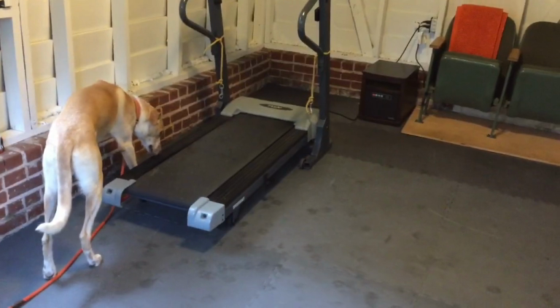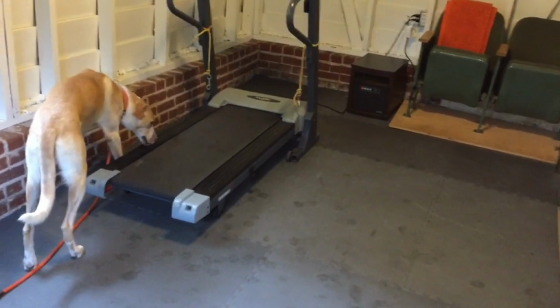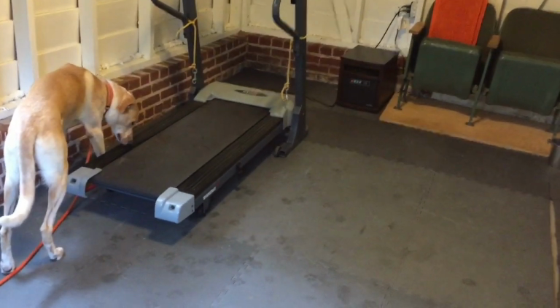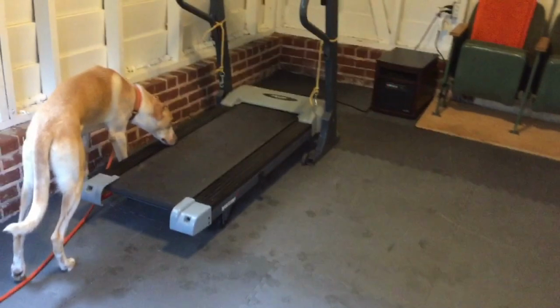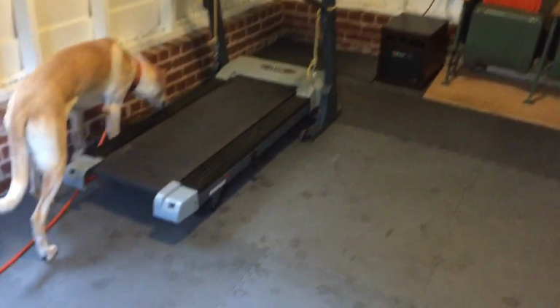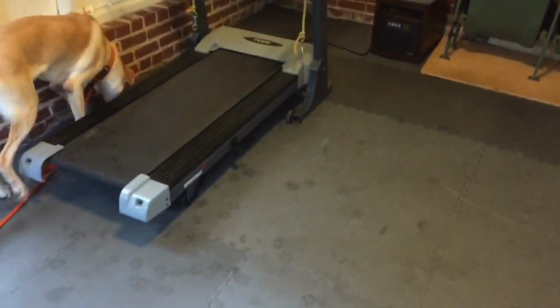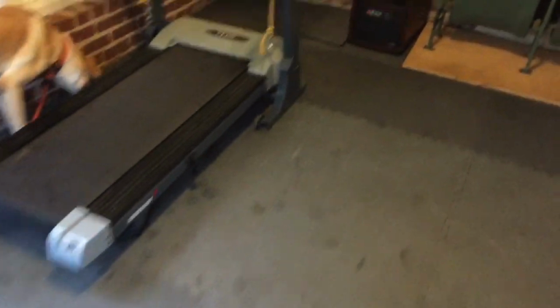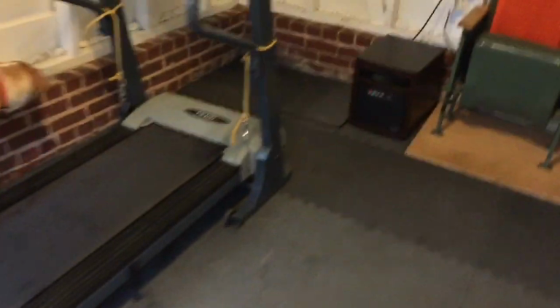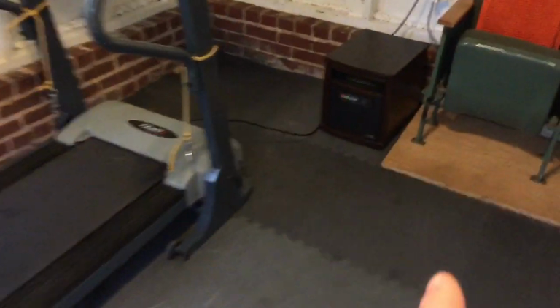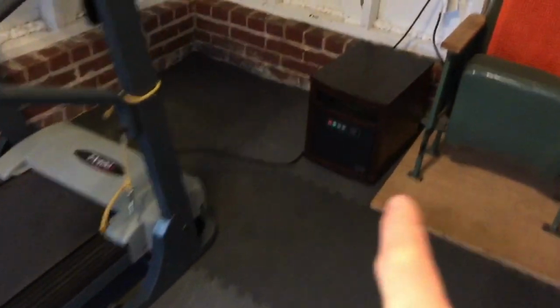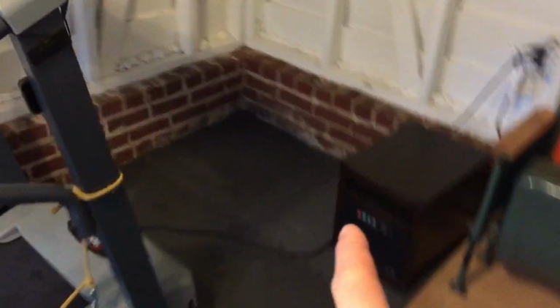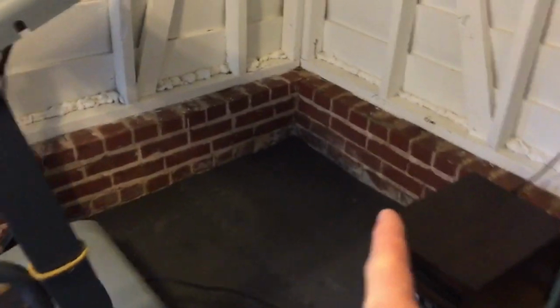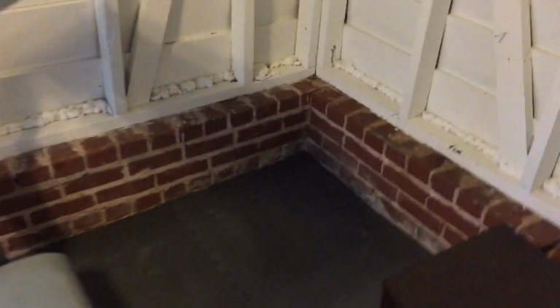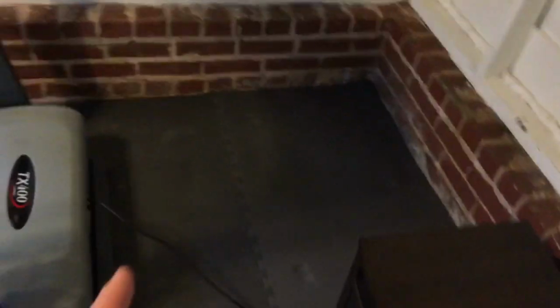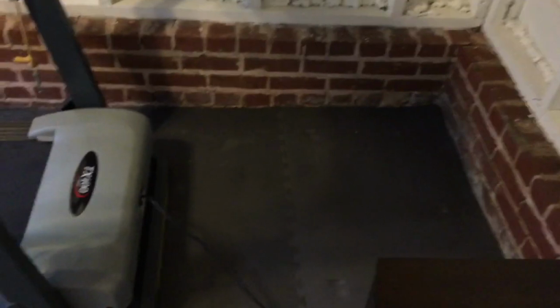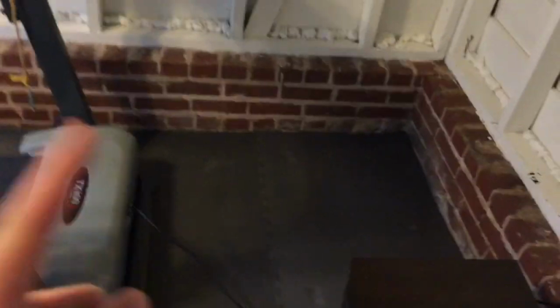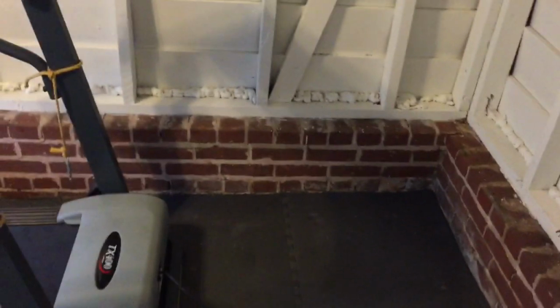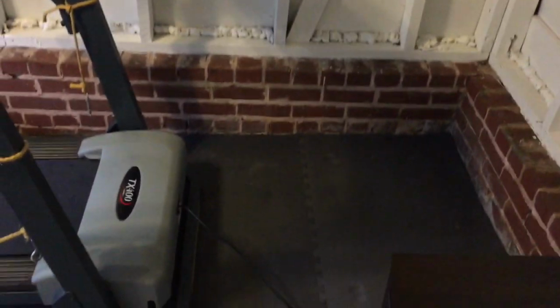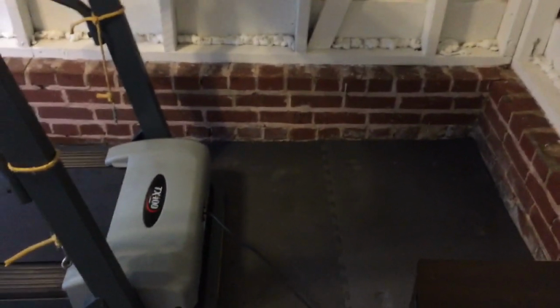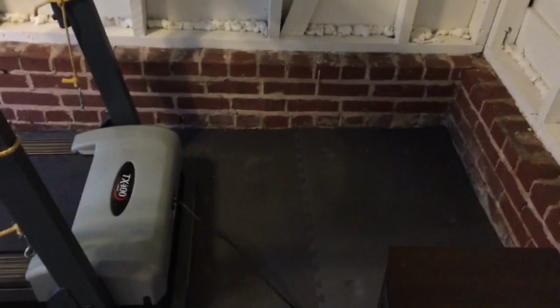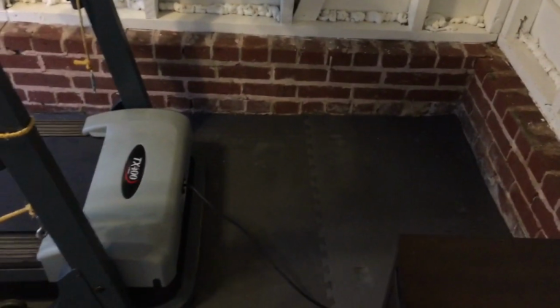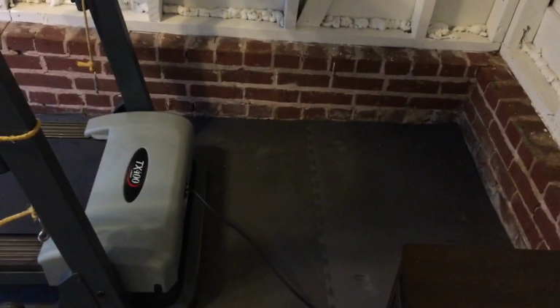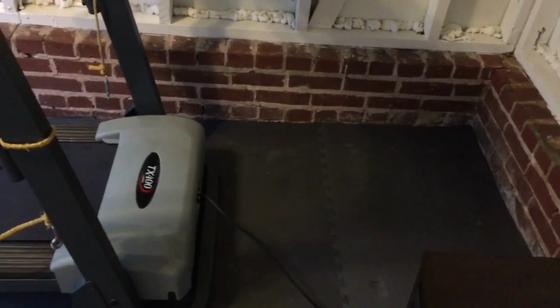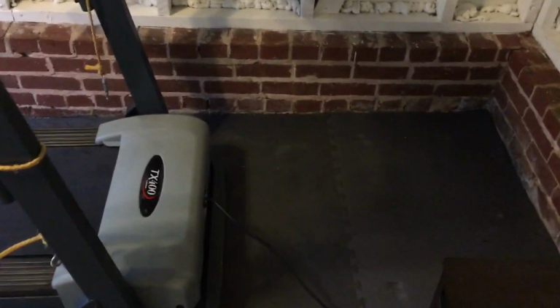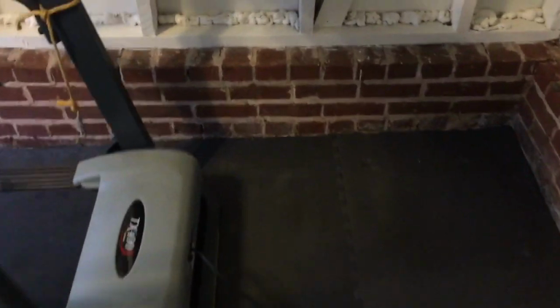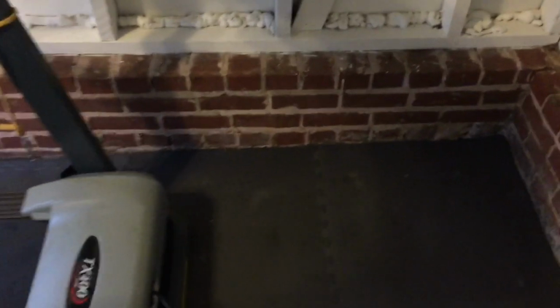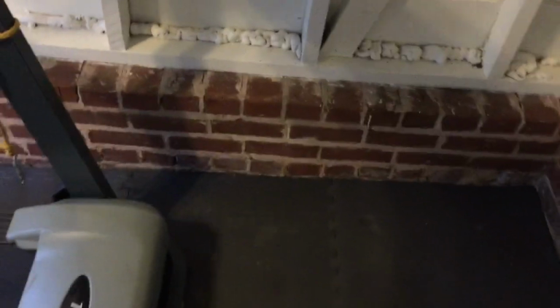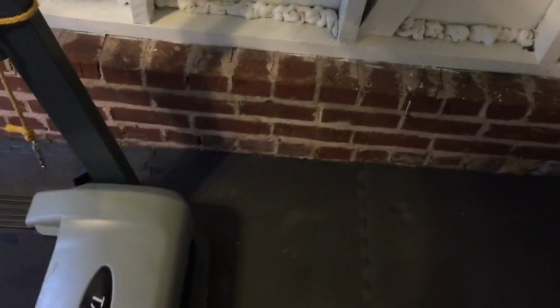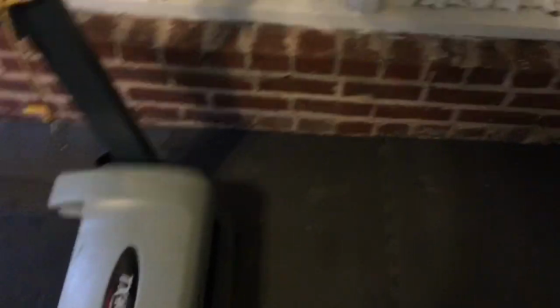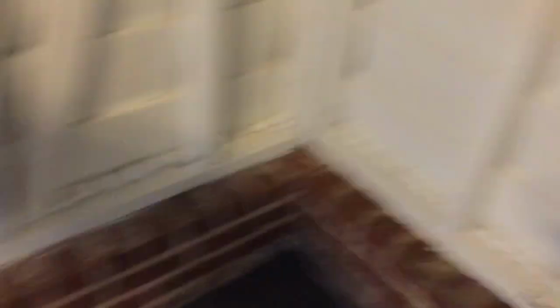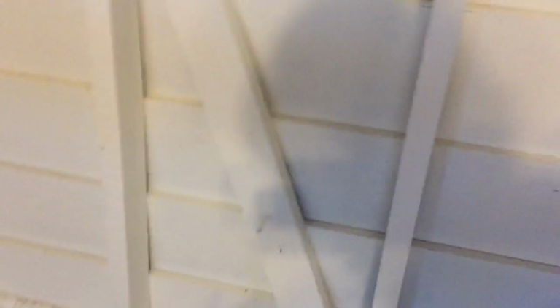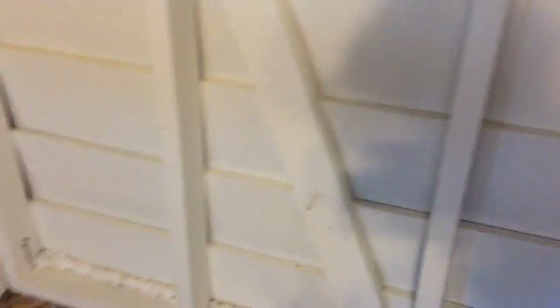First thing is the setup of the treadmill. Obviously what we have is it's further away from the wall. So give yourself some extra space here, because that way the dog doesn't feel like they're walking right to the wall.